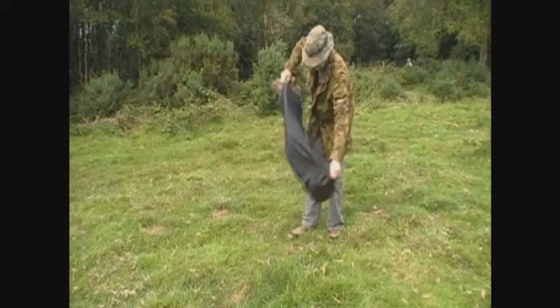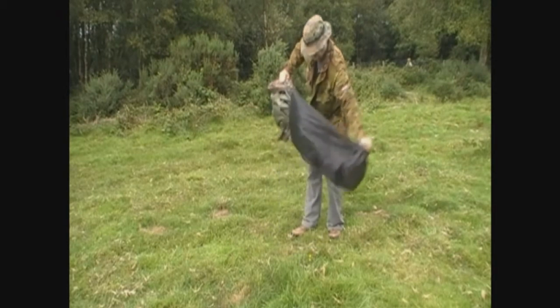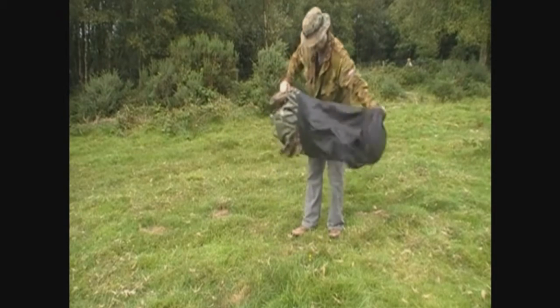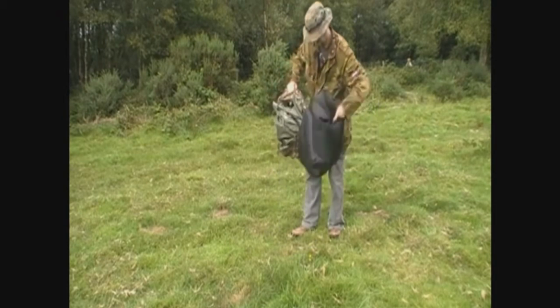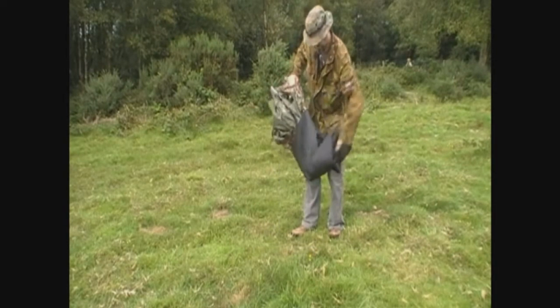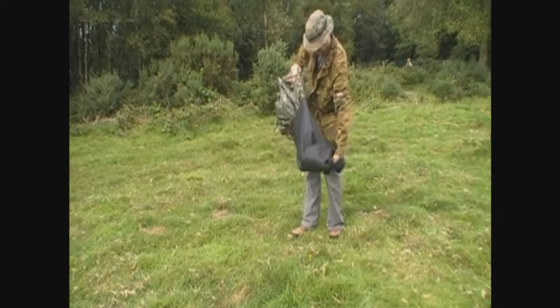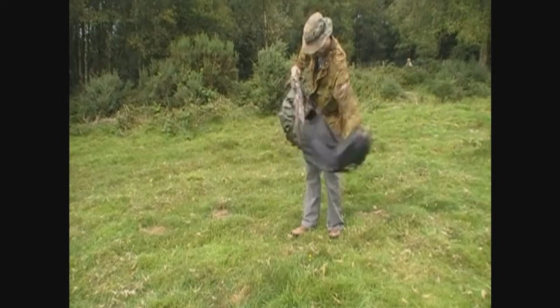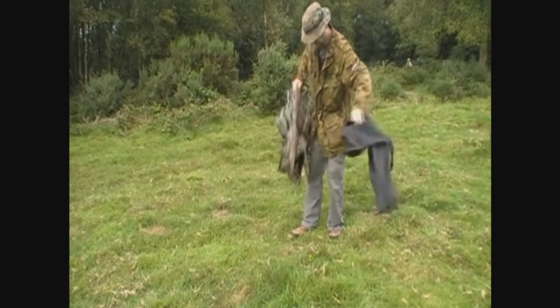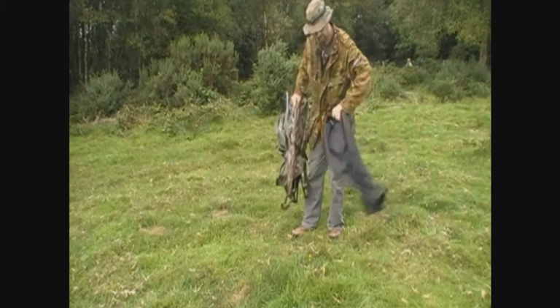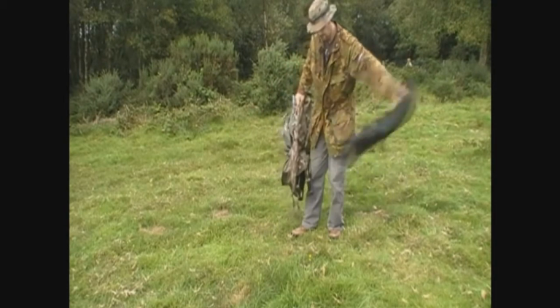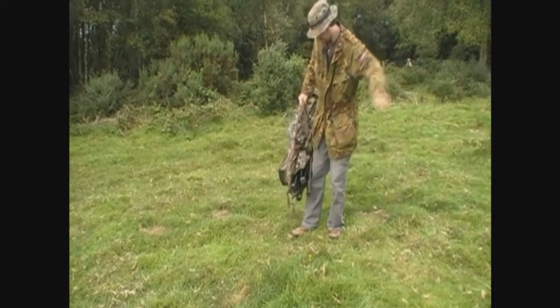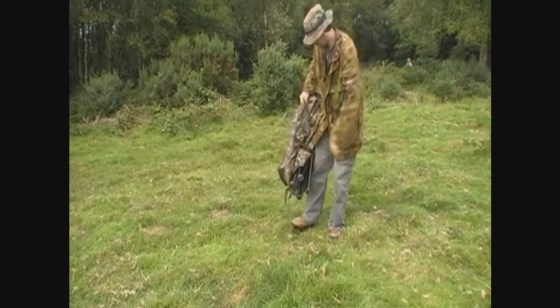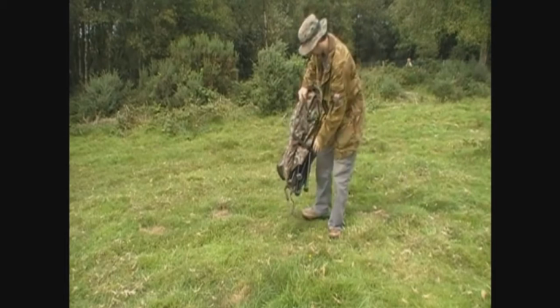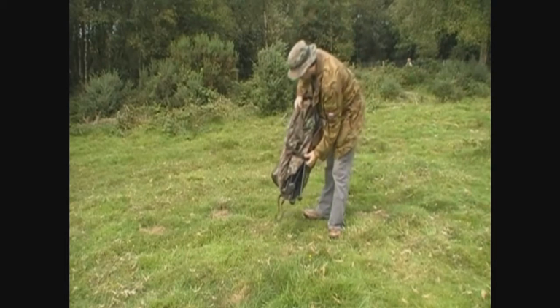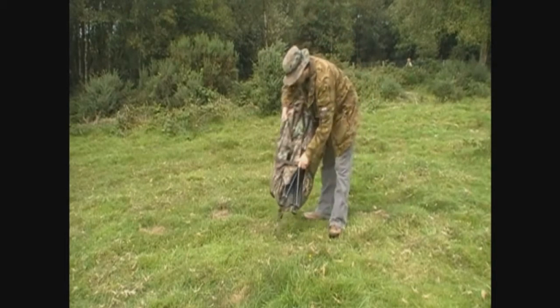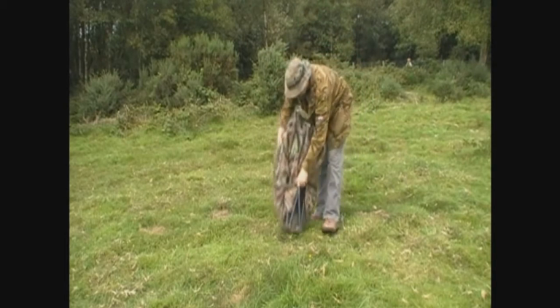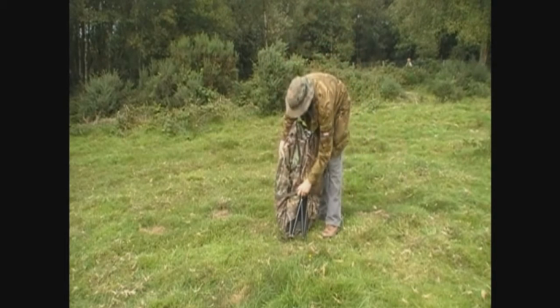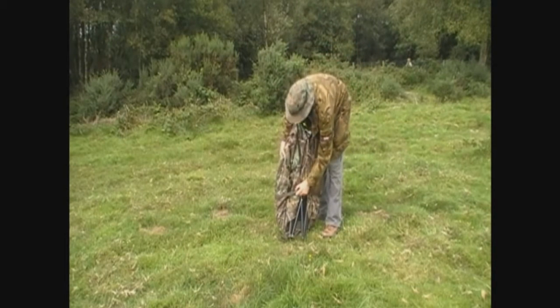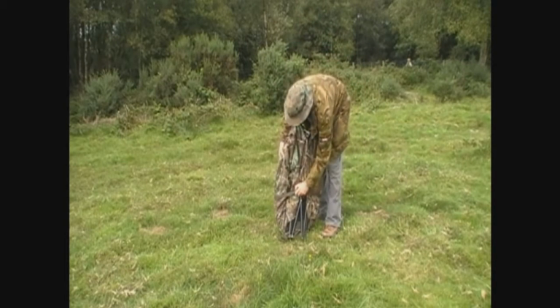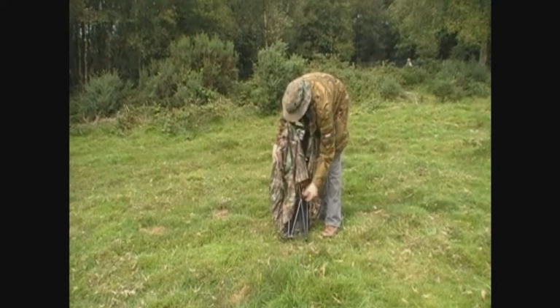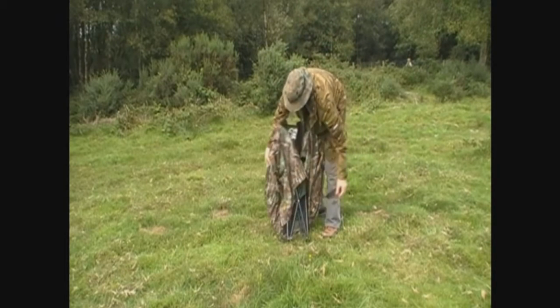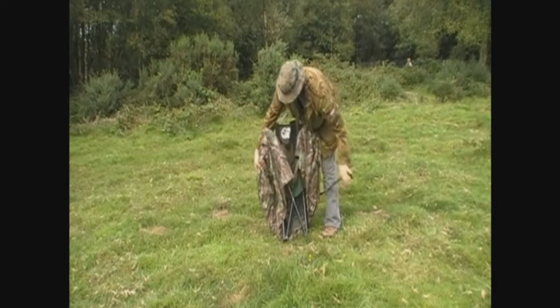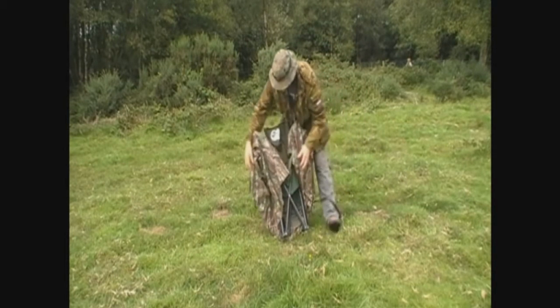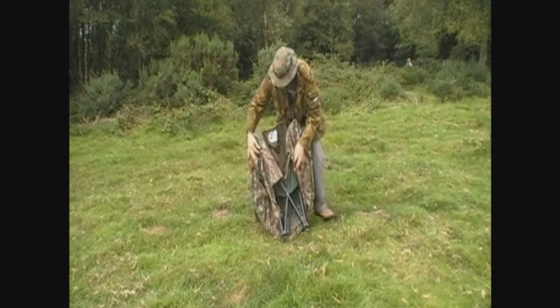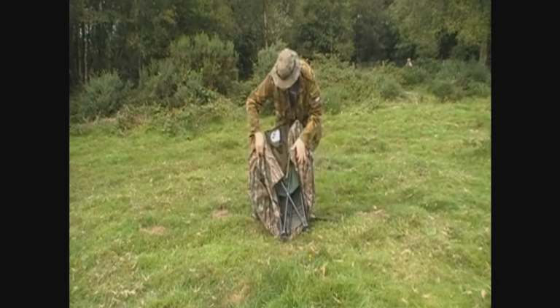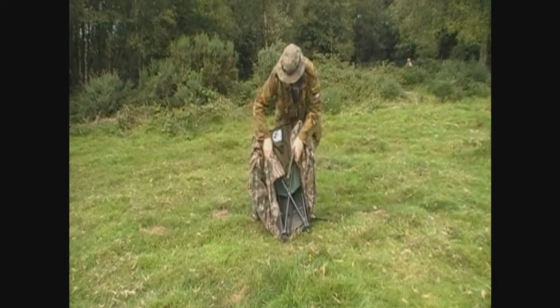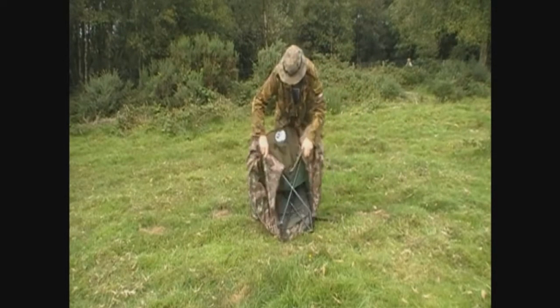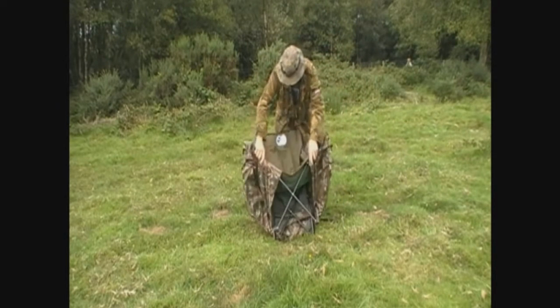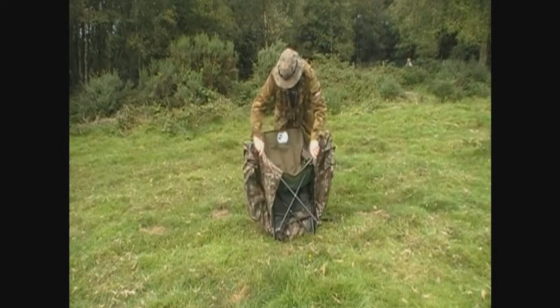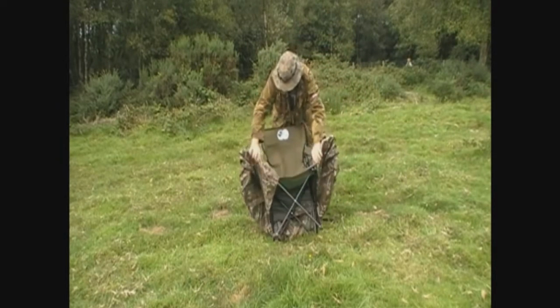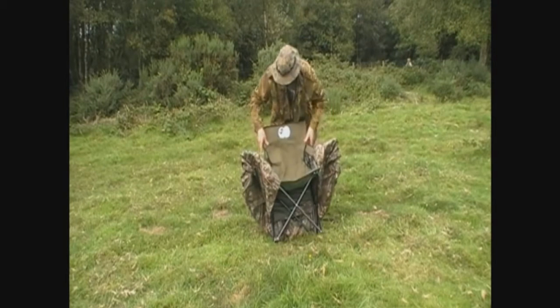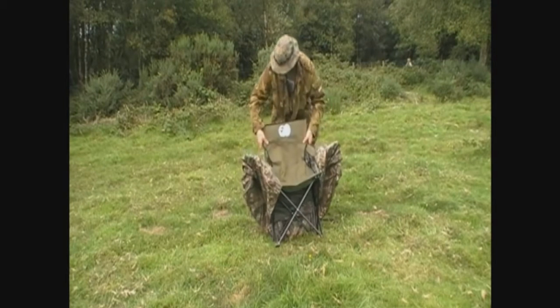They call it the bush chair hide and it comes in this black canvas bag with two shoulder straps, and it just simply unbuckles and unfolds.